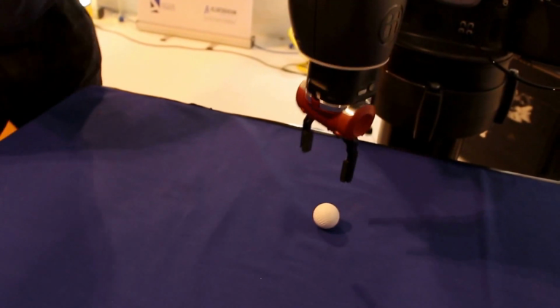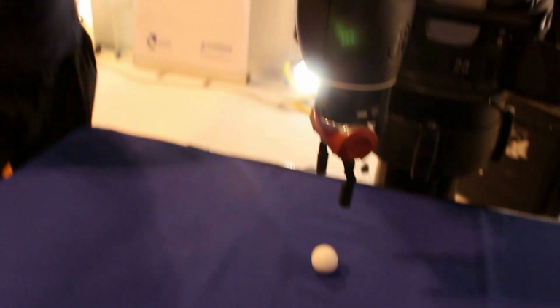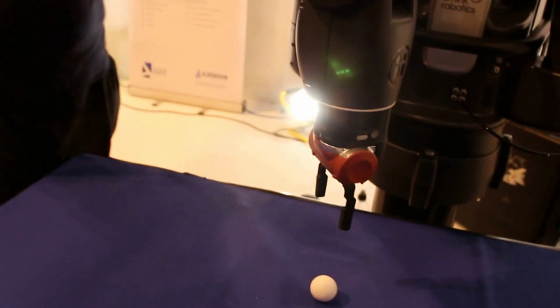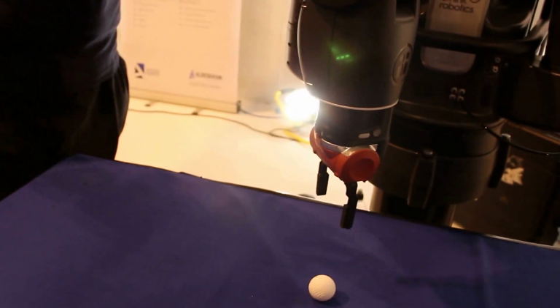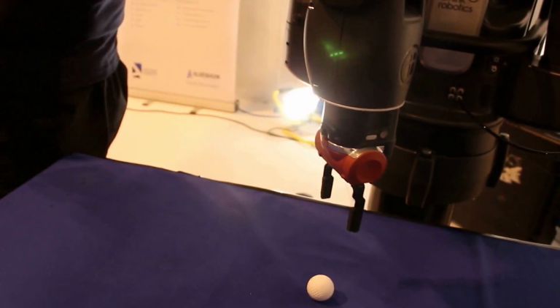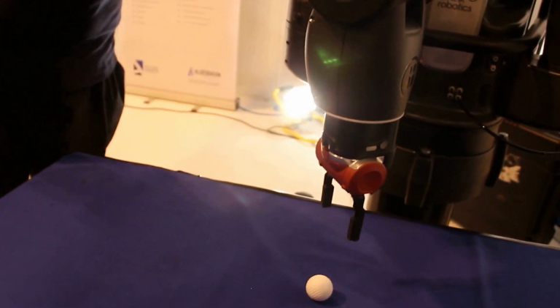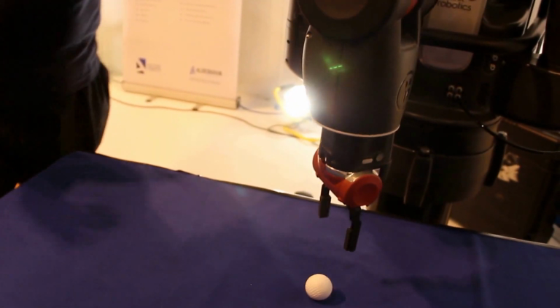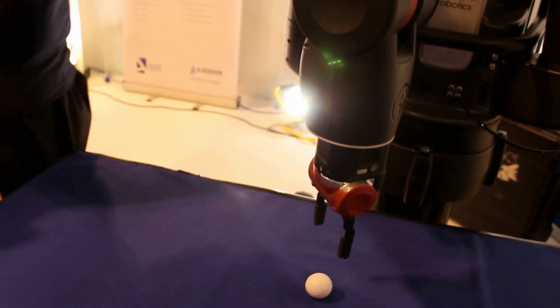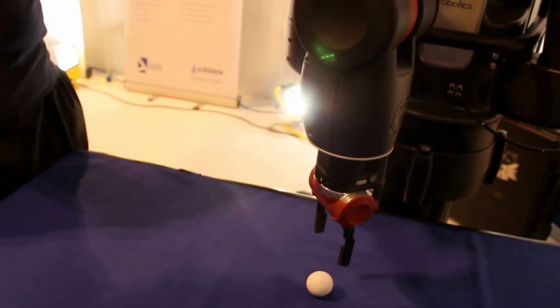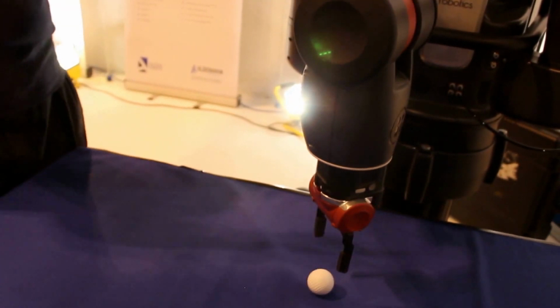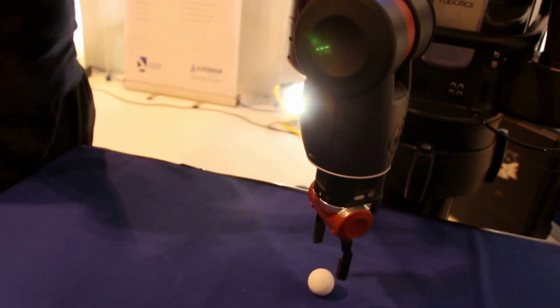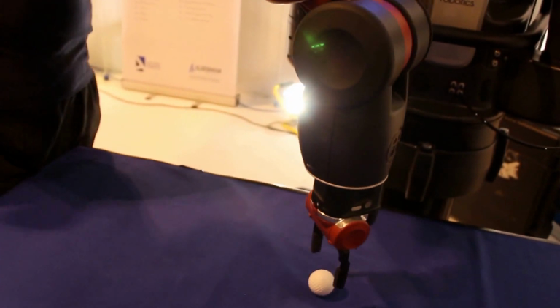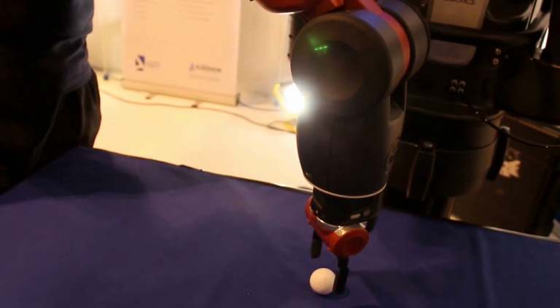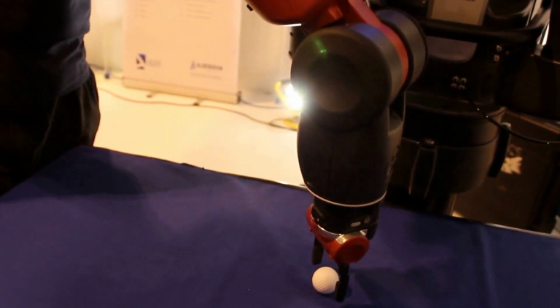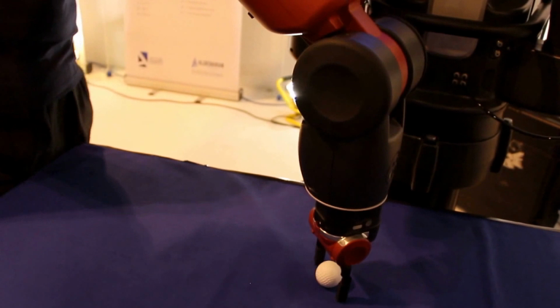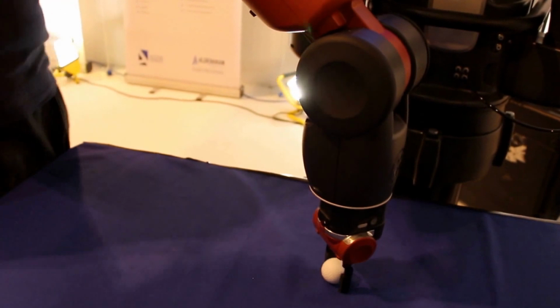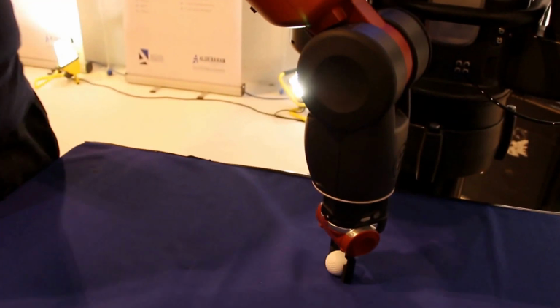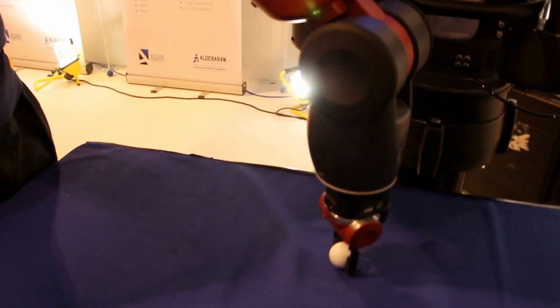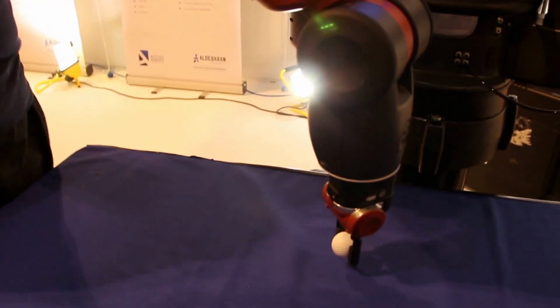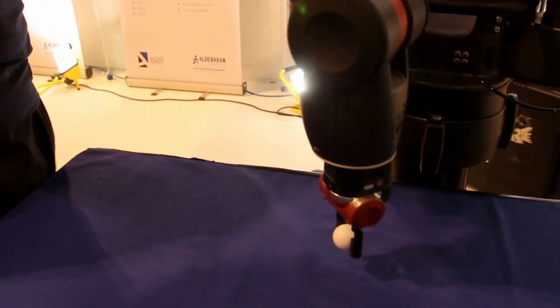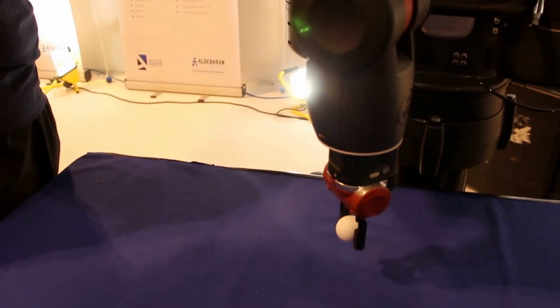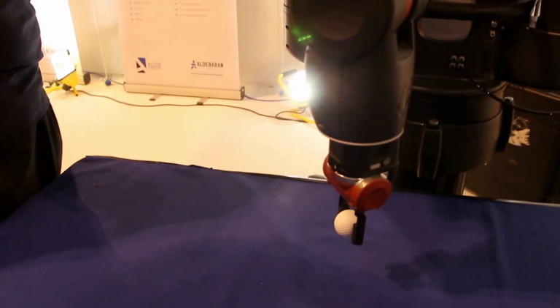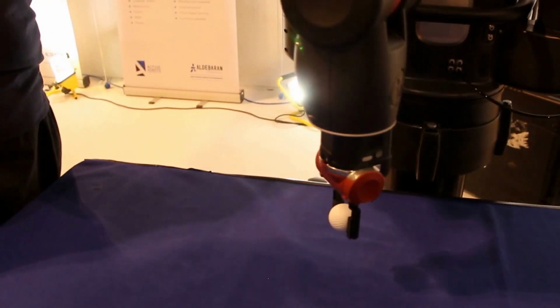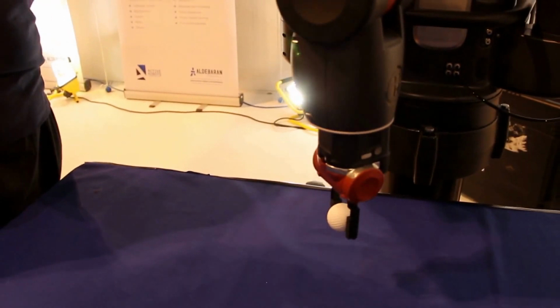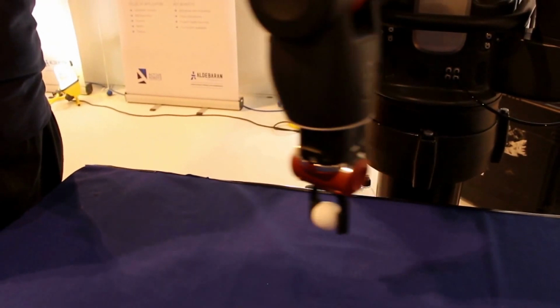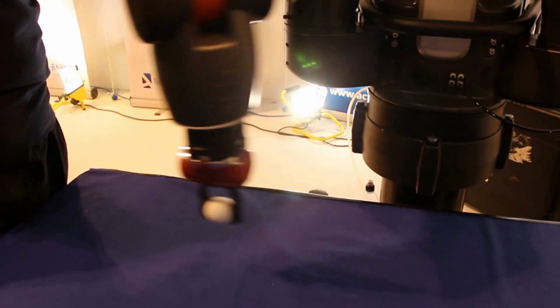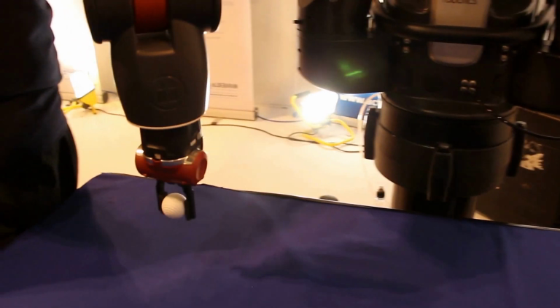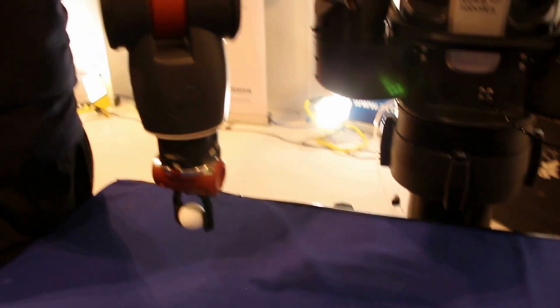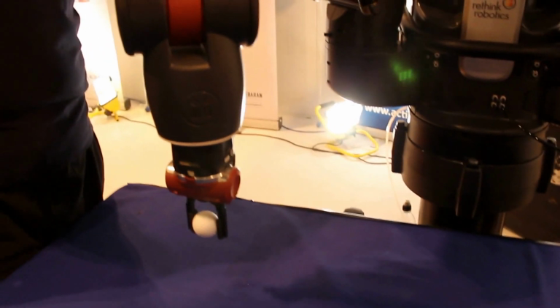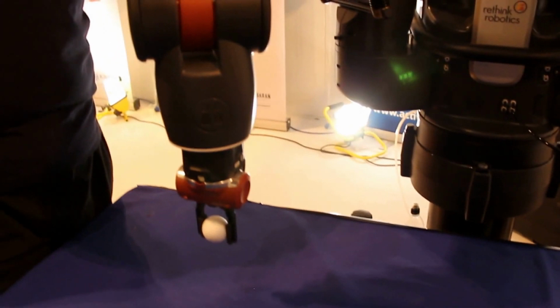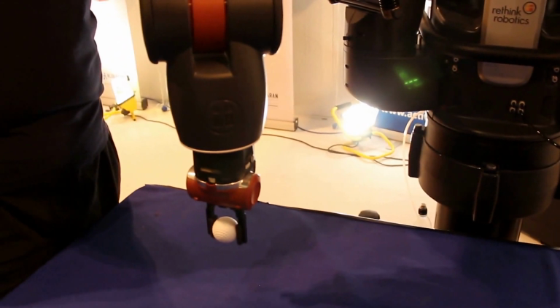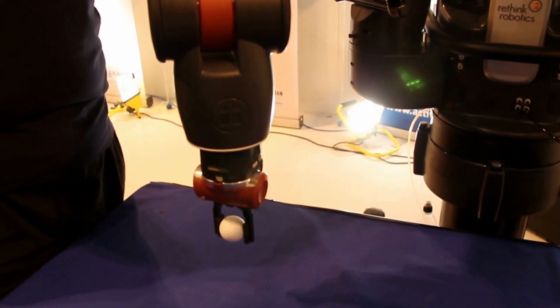Do you often put your head underneath robot arms? I do with this one — you trust it. I wouldn't do it with any industrial arm. No, no — true.